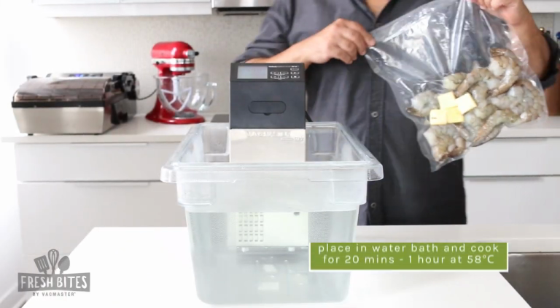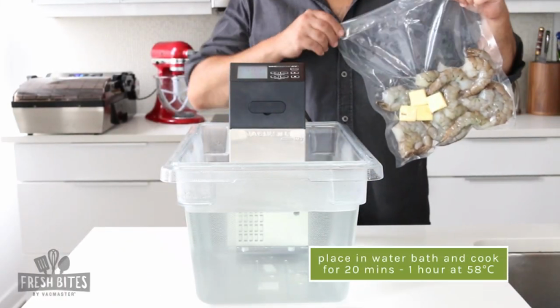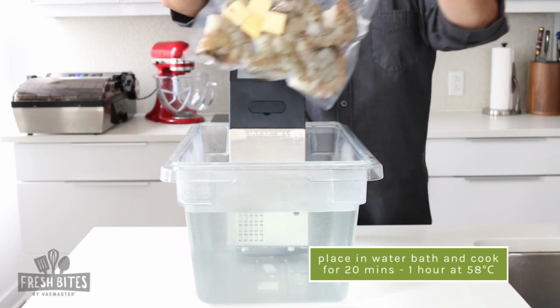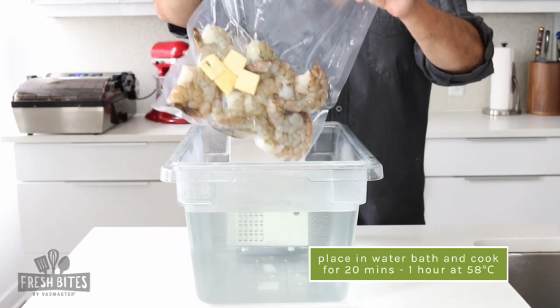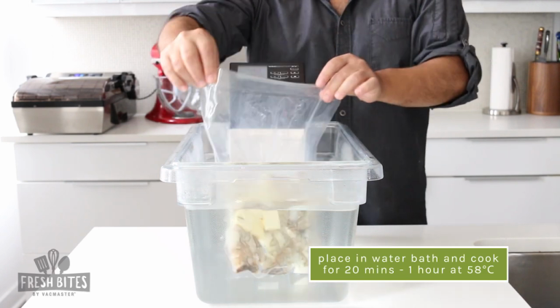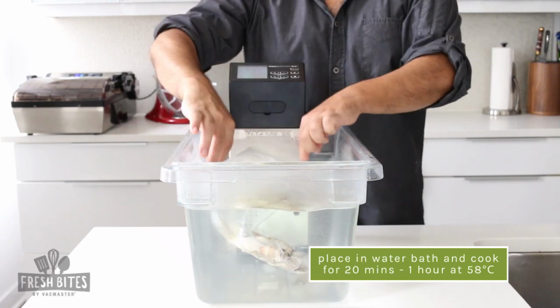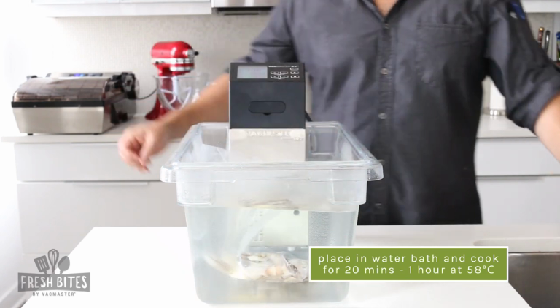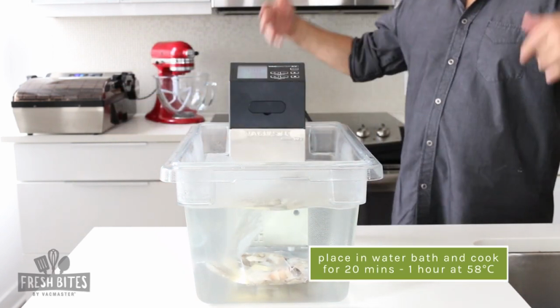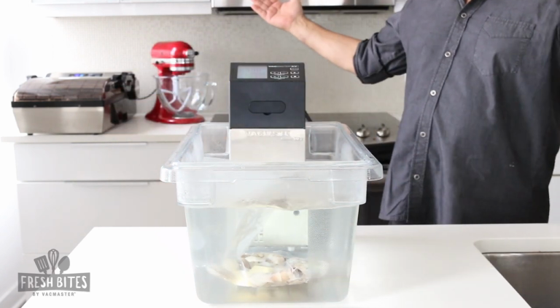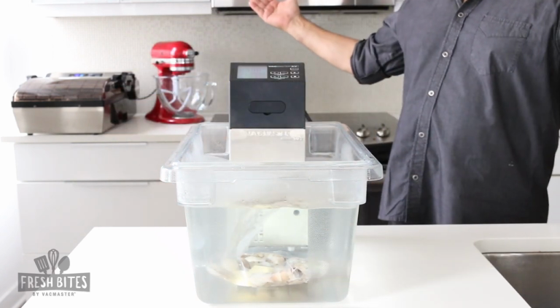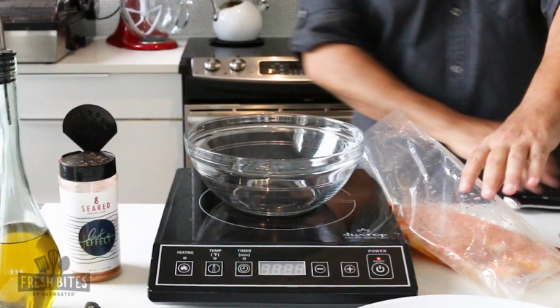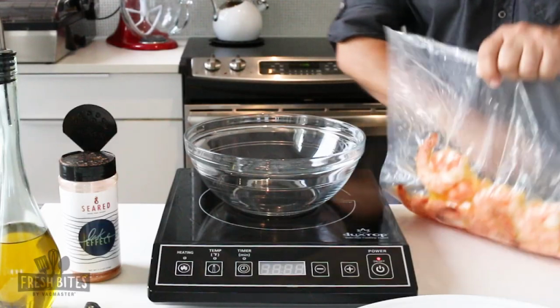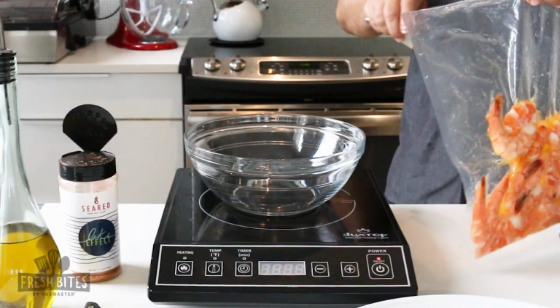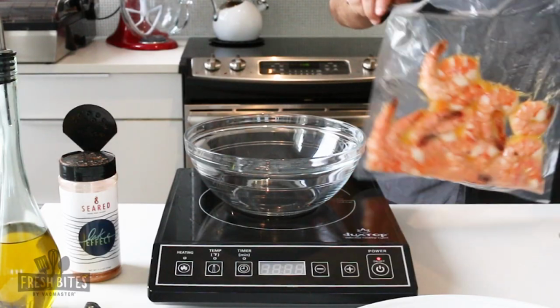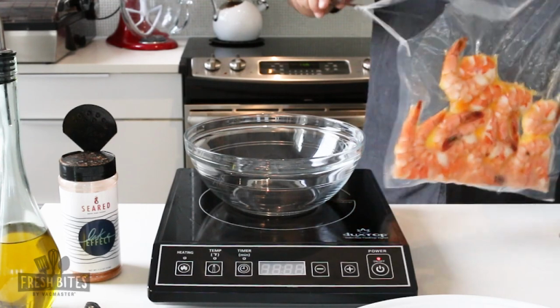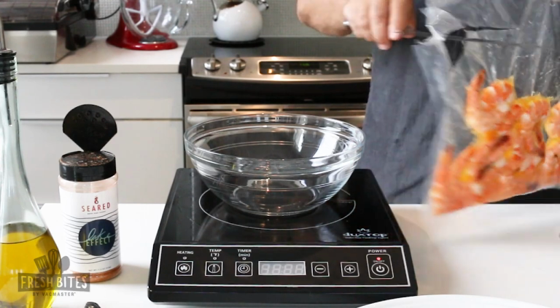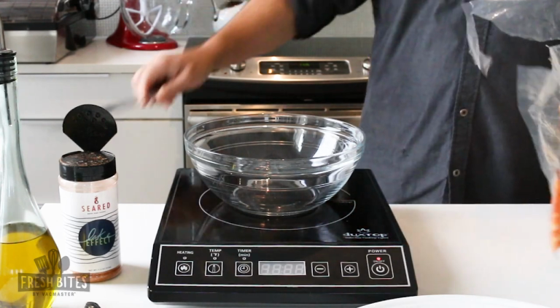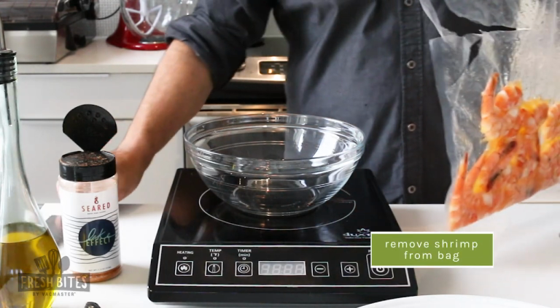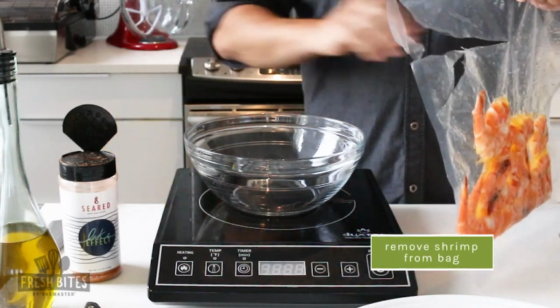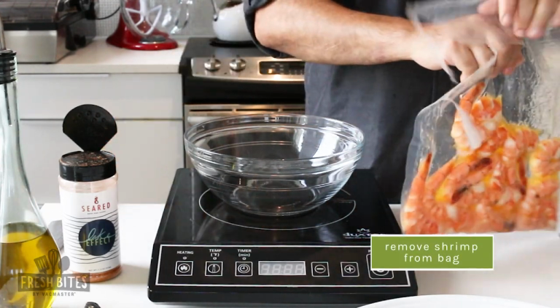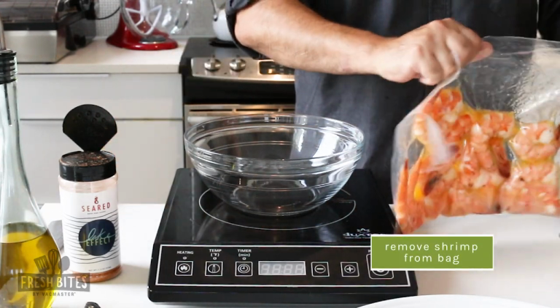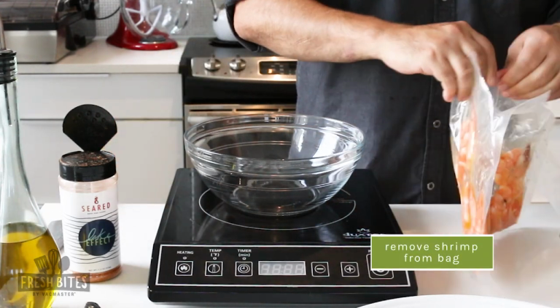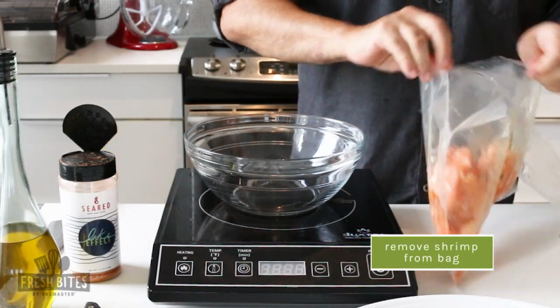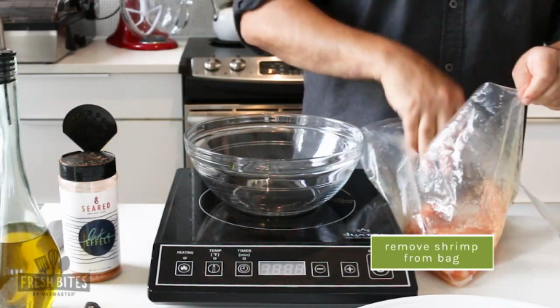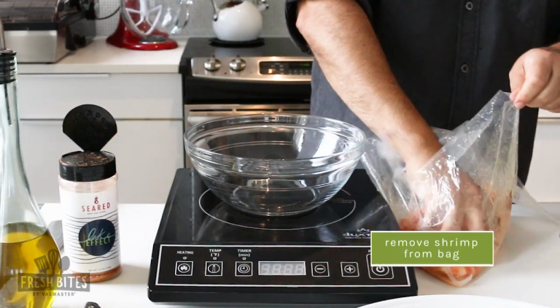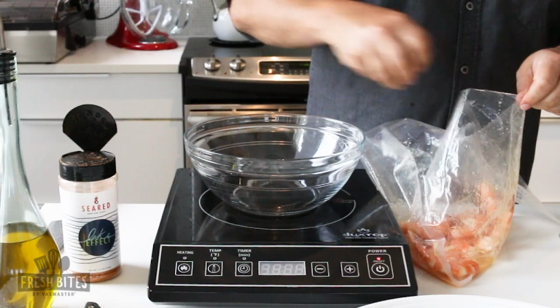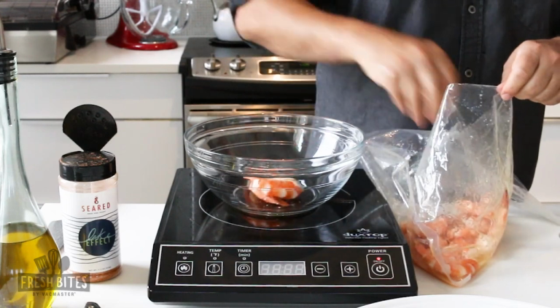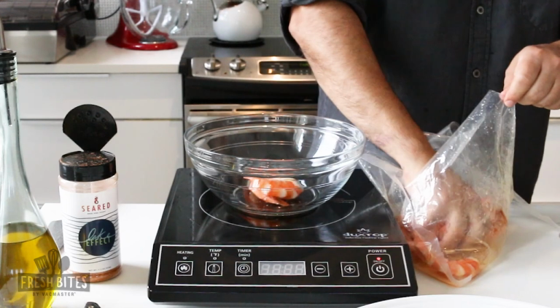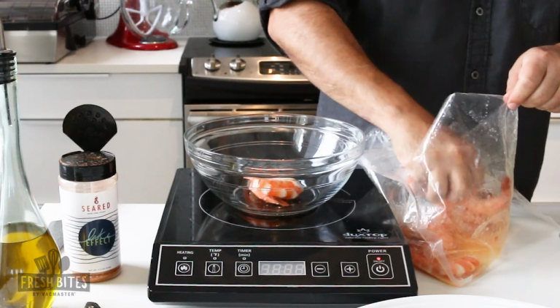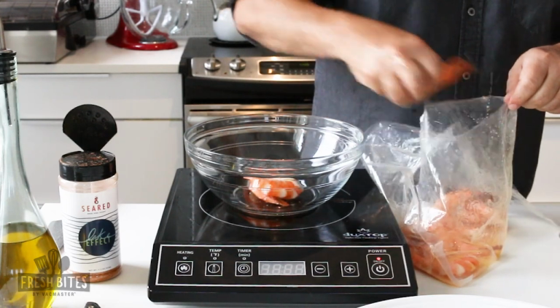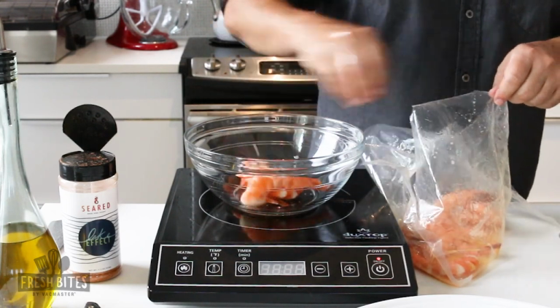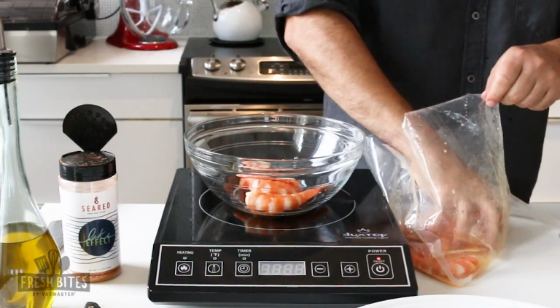This would equally work well in a suction machine. Go ahead and drop it in a water bath preset to 58 degrees Celsius for a minimum of 20 minutes and a maximum of an hour. Don't go over an hour — they can get very mushy — and you've got perfectly cooked shrimp.